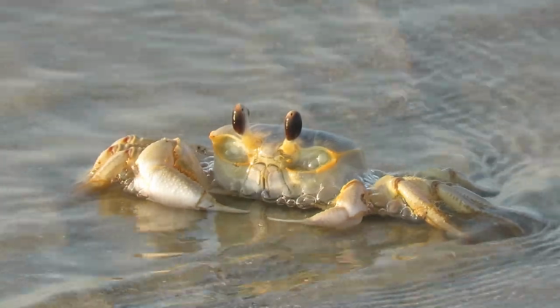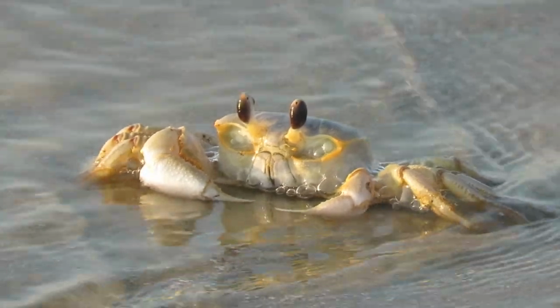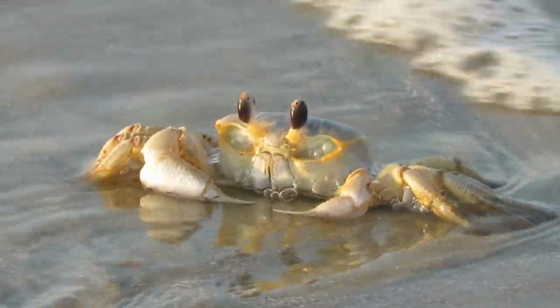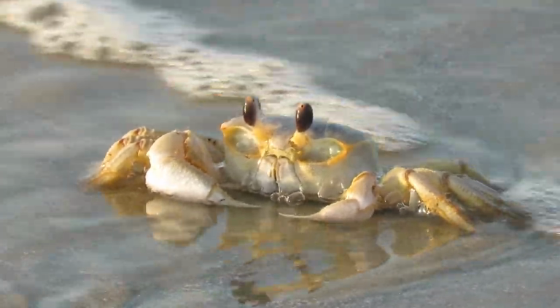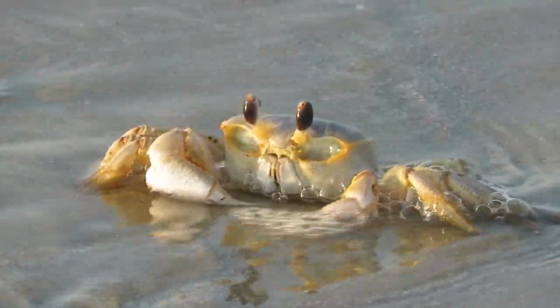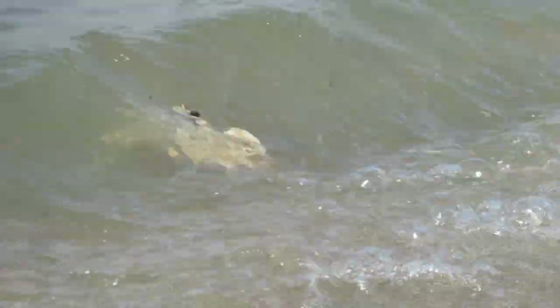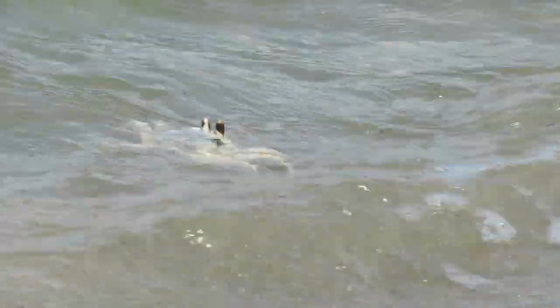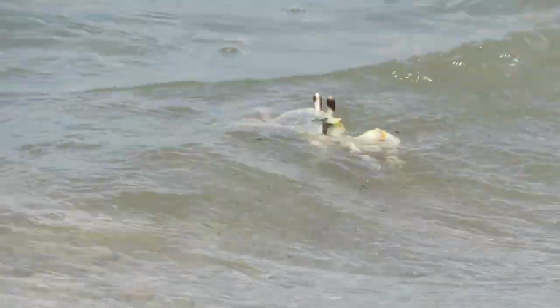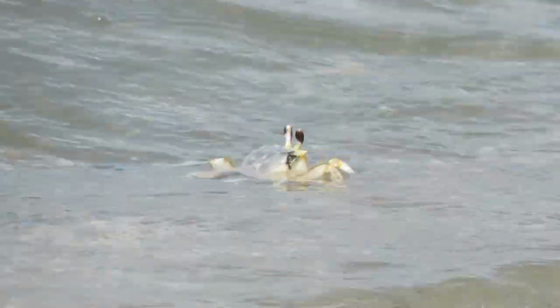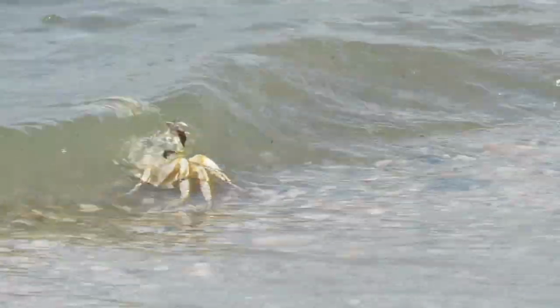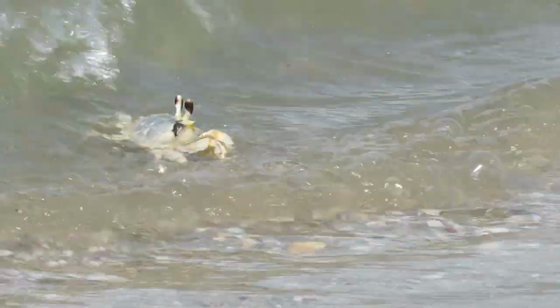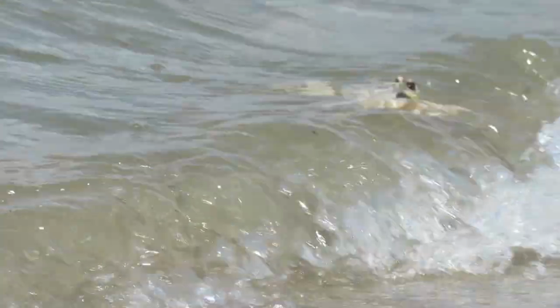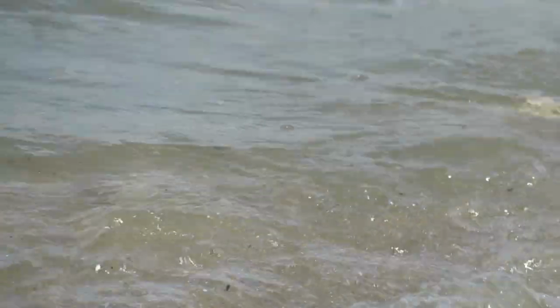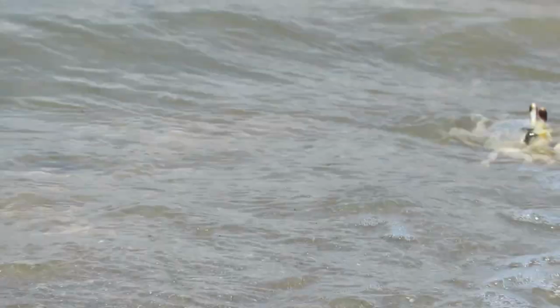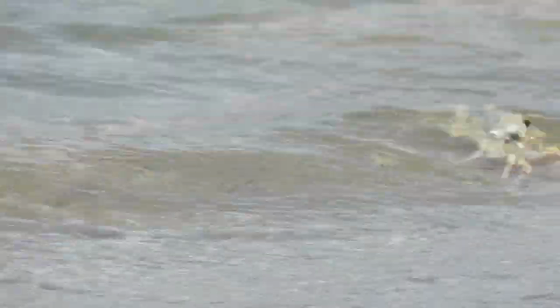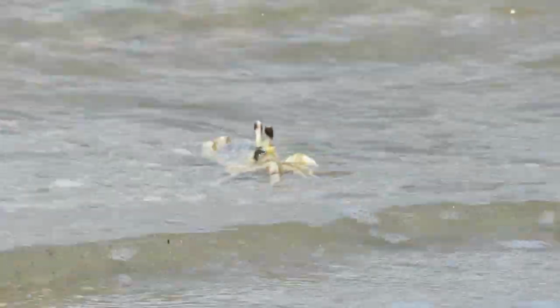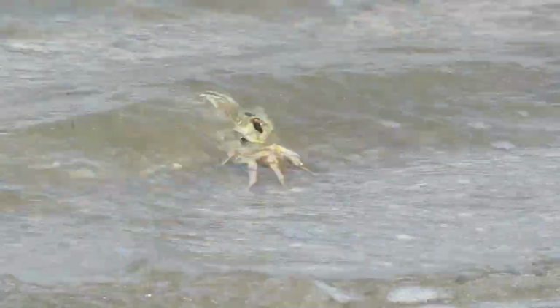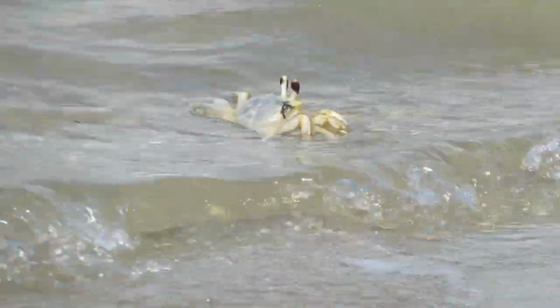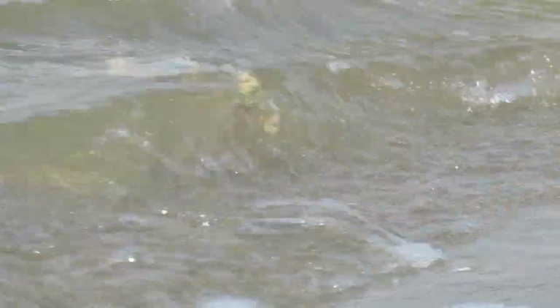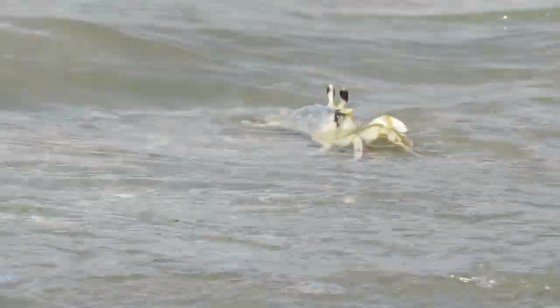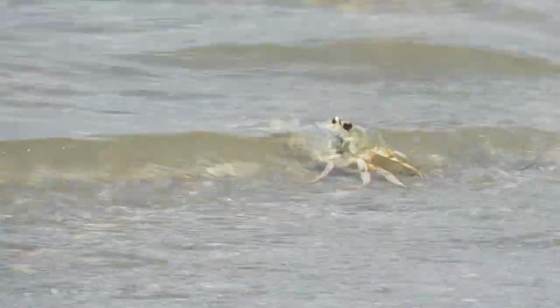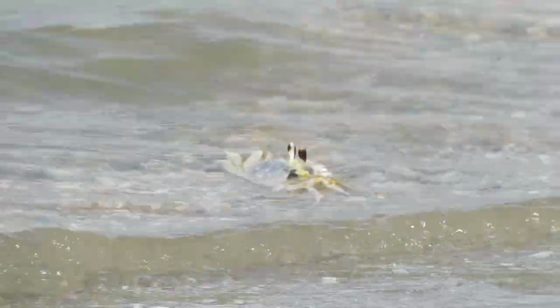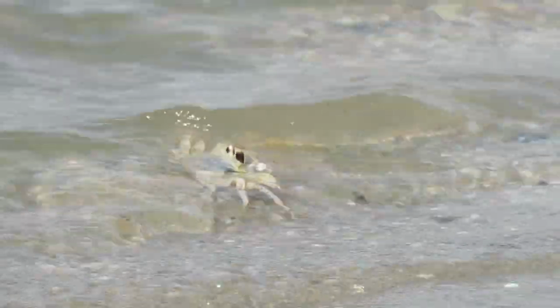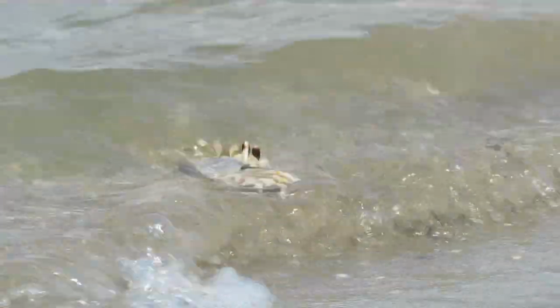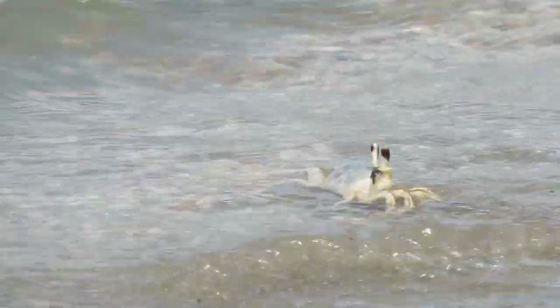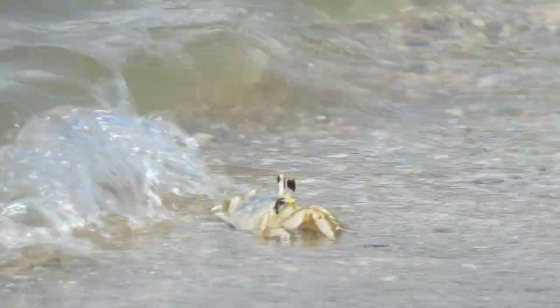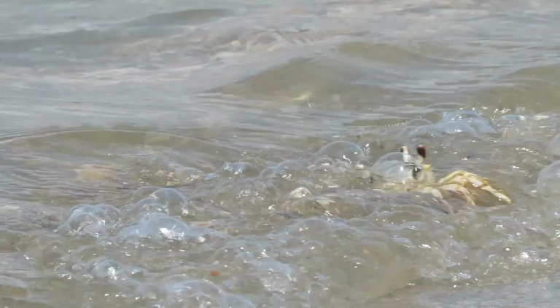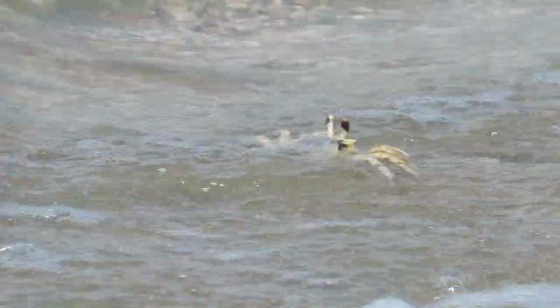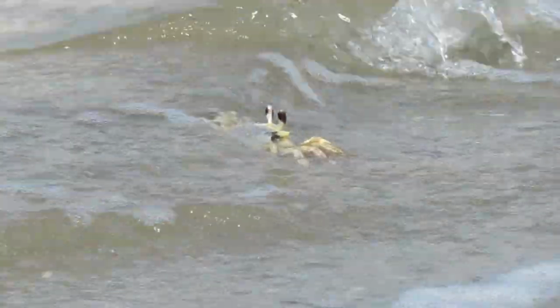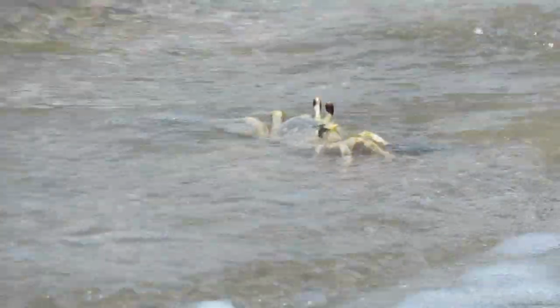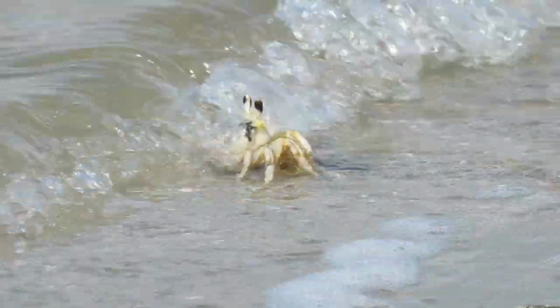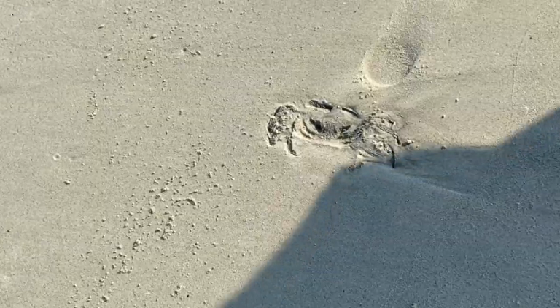The first thing we'll see when a ghost crab emerges from a wave are those periscope eyes. Whenever you're walking the beach and find a crab print, you'll know a ghost crab ducked under the water right there.